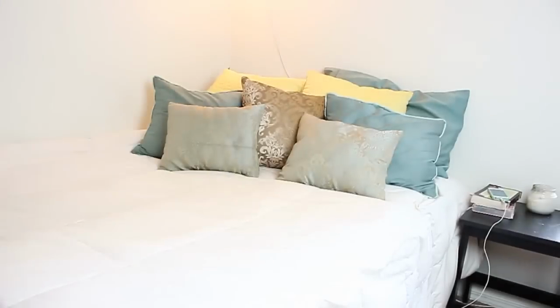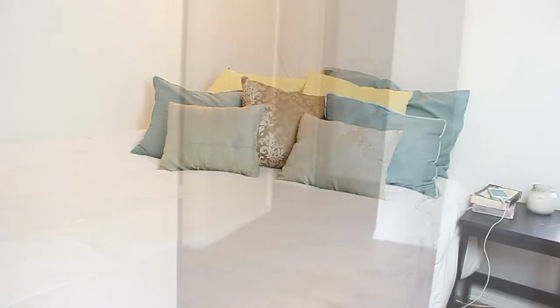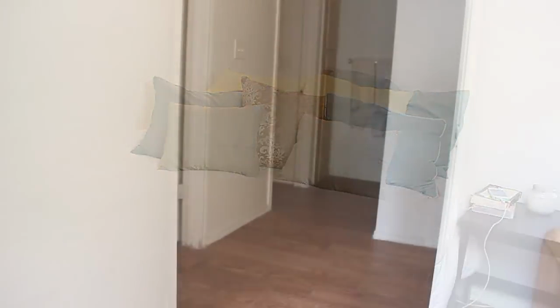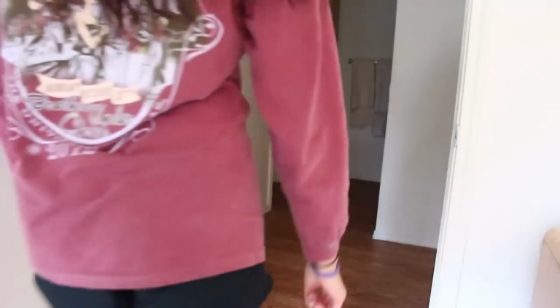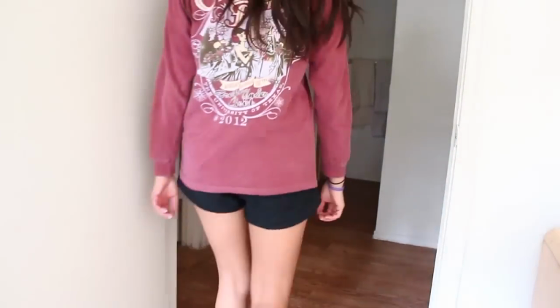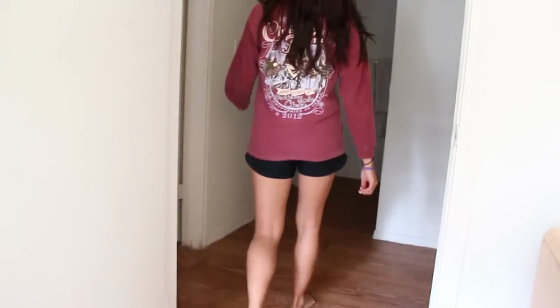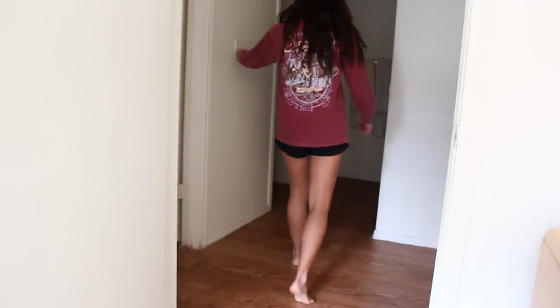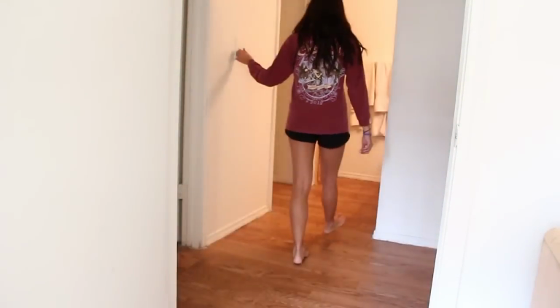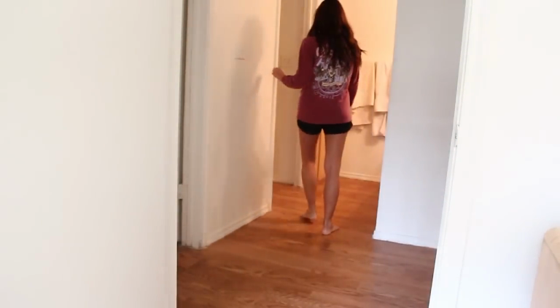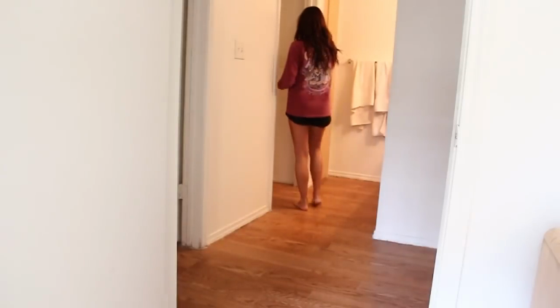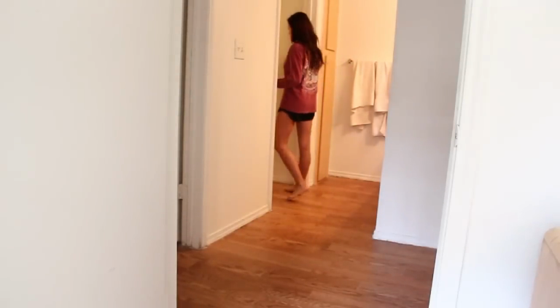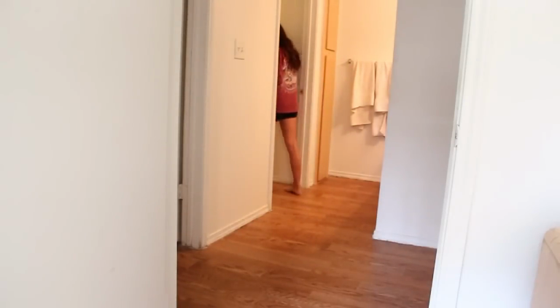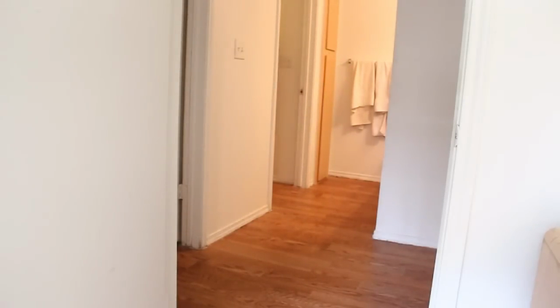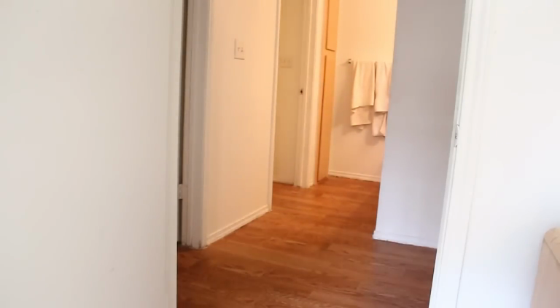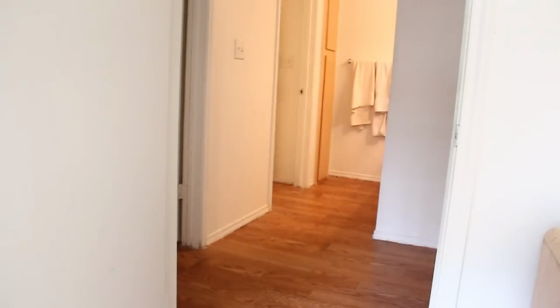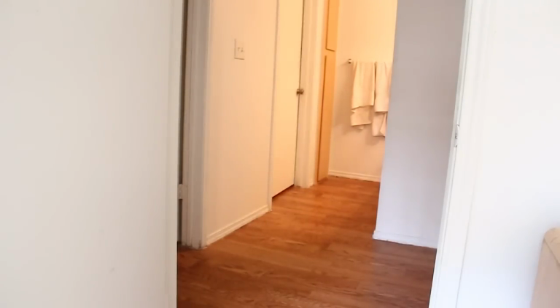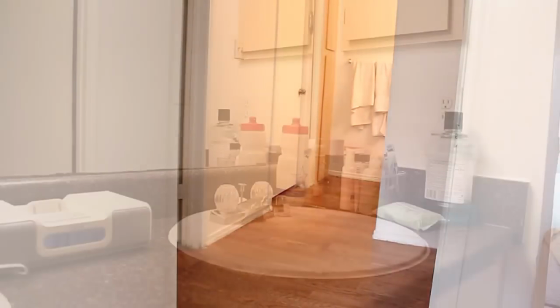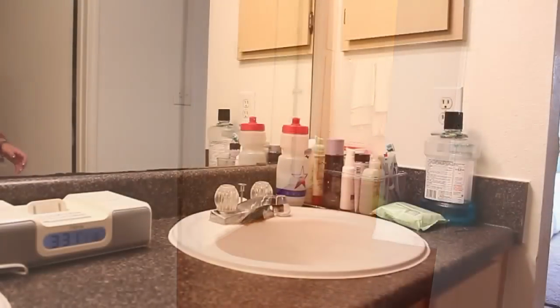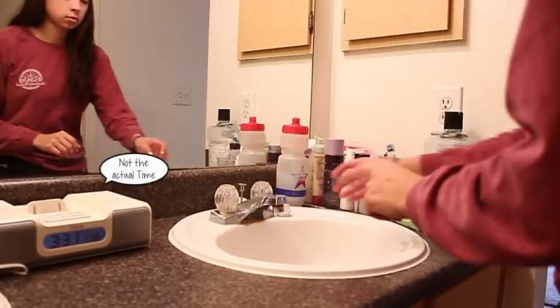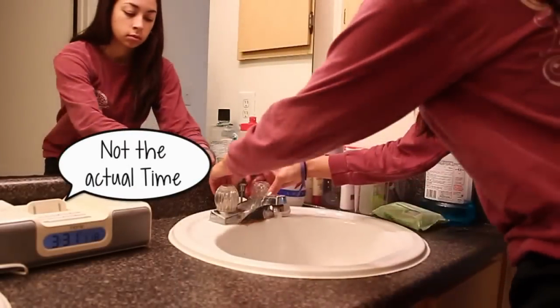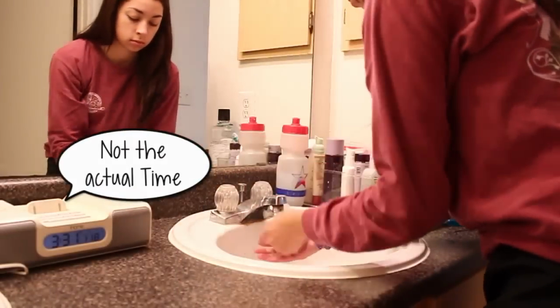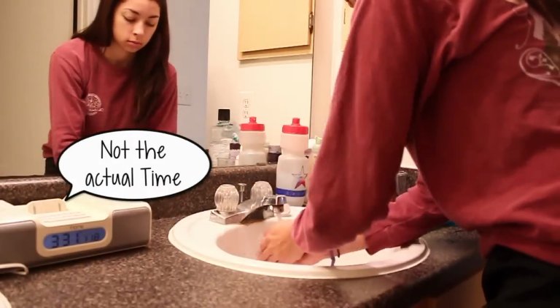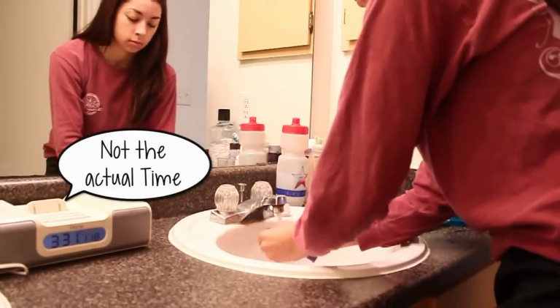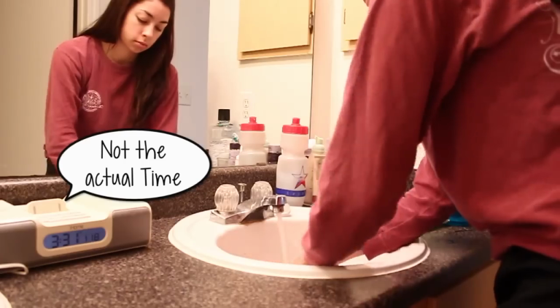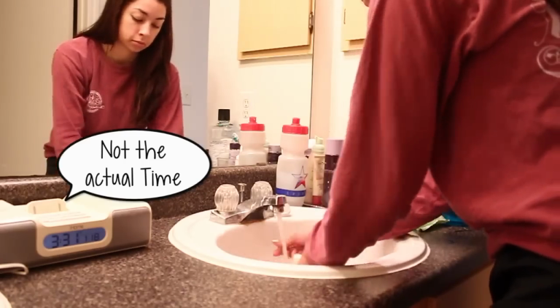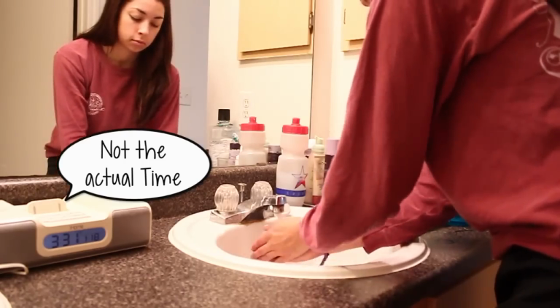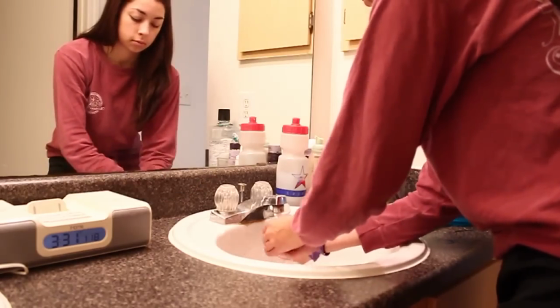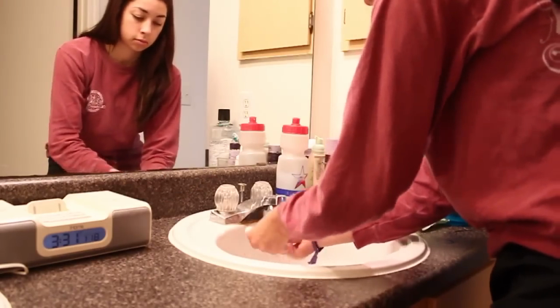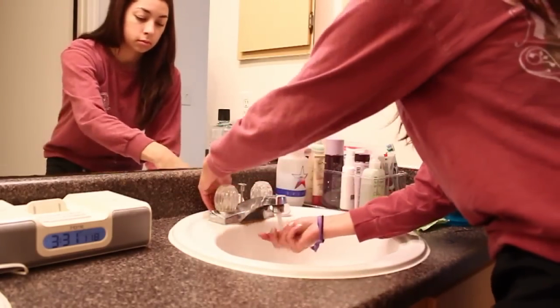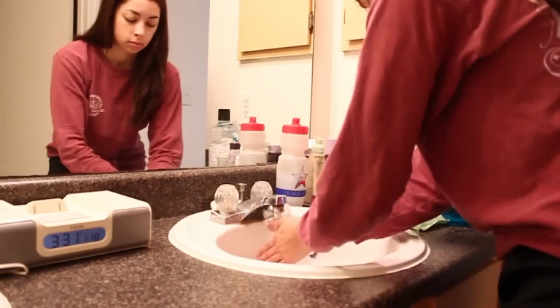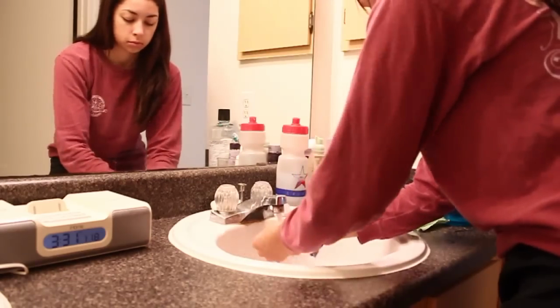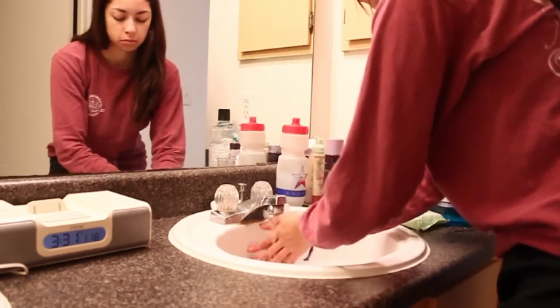So then I walk to the bathroom like everybody does, nothing new here. After that I go and wash my hands of course. I wanted to note that the clock is not showing the actual time — it got unplugged, so it's not really 3:31.